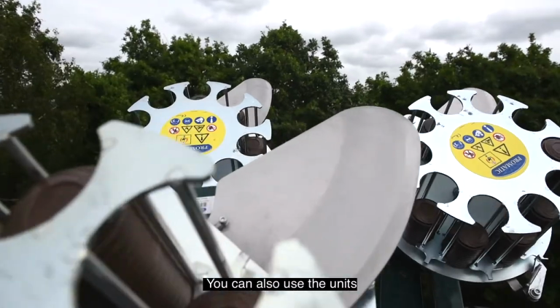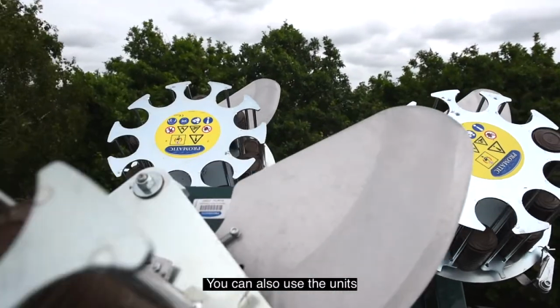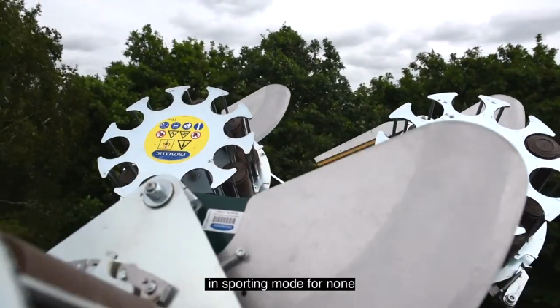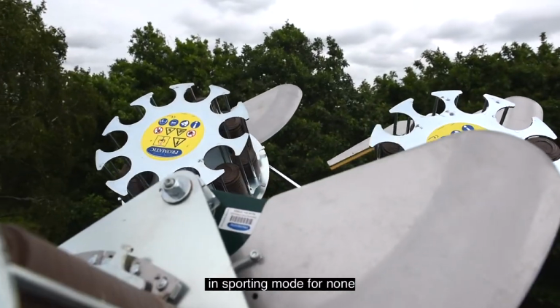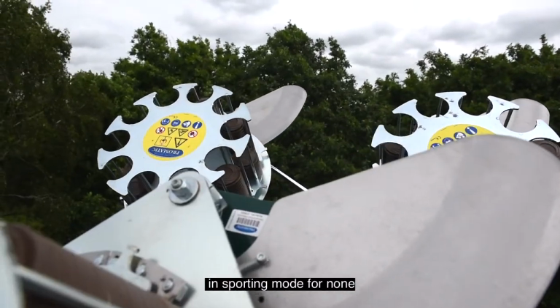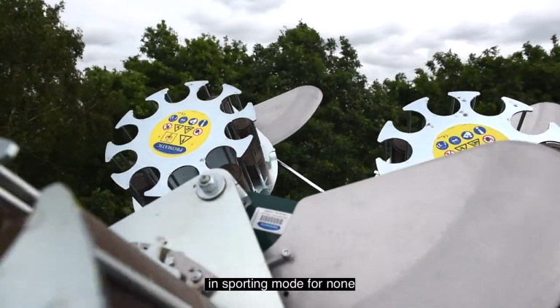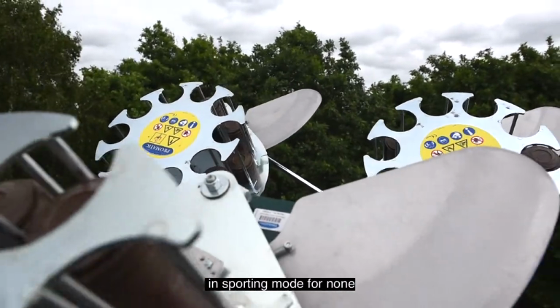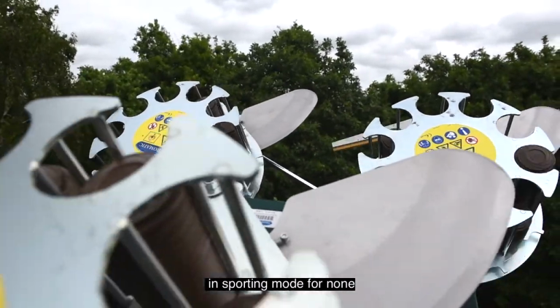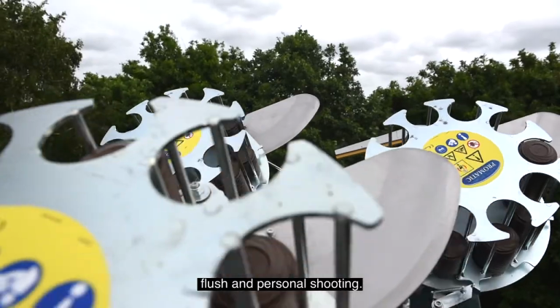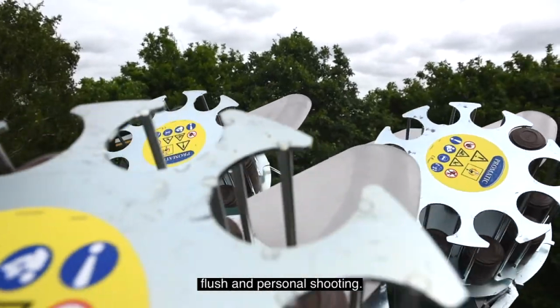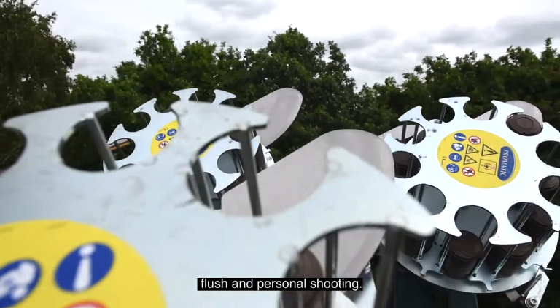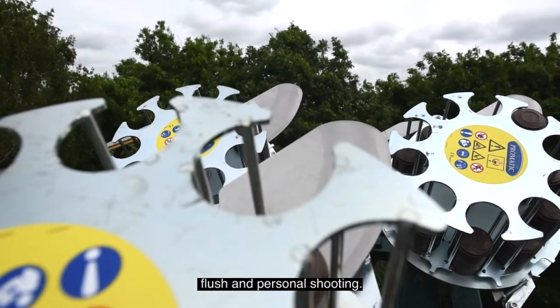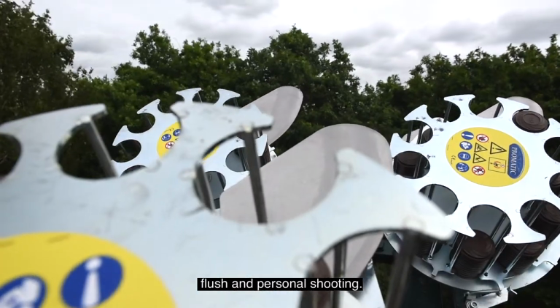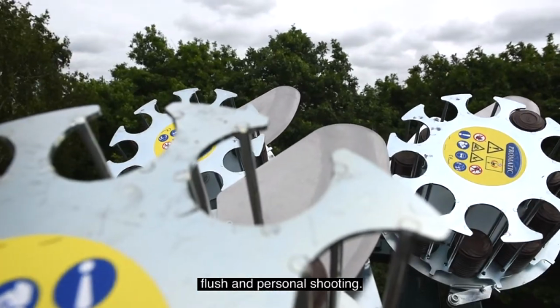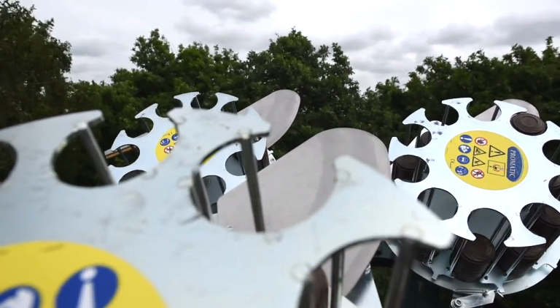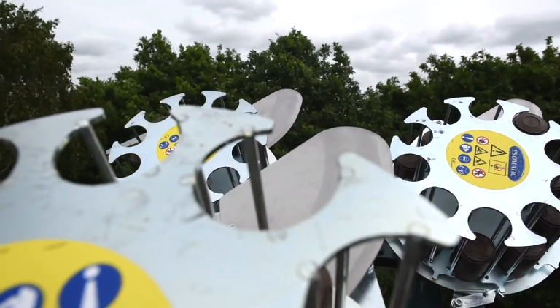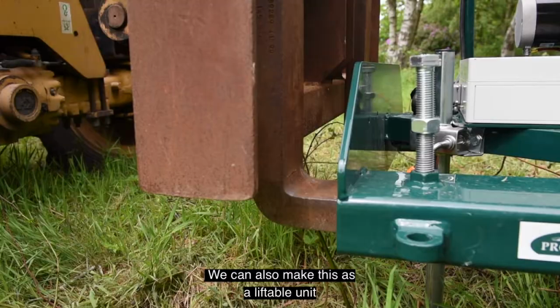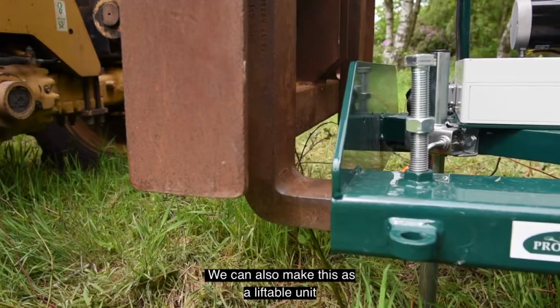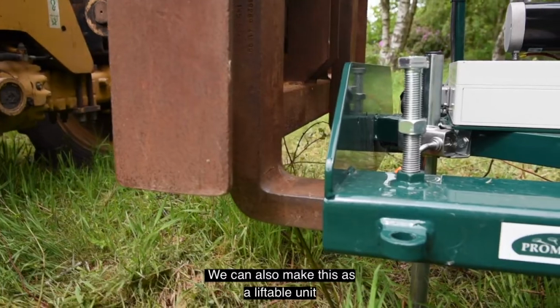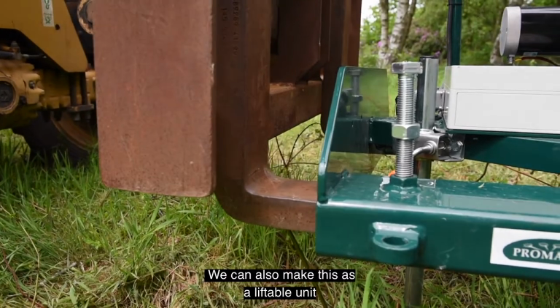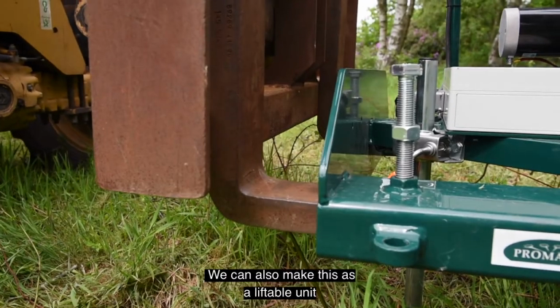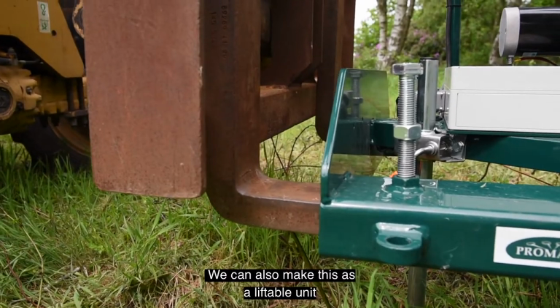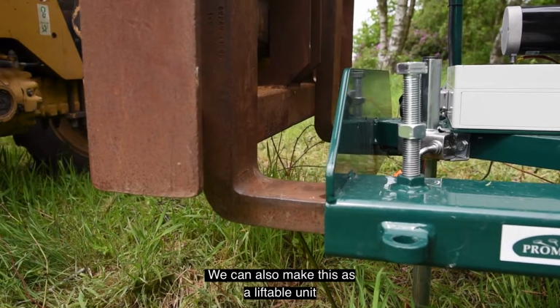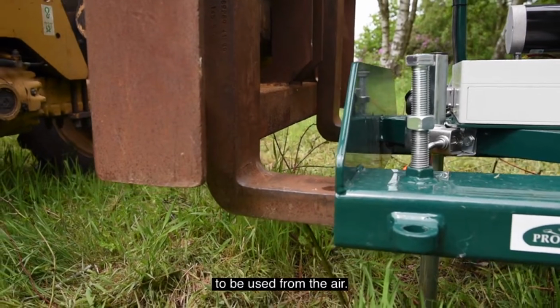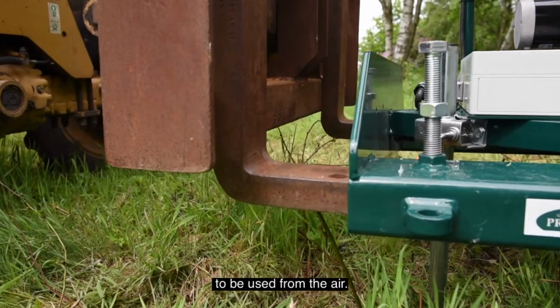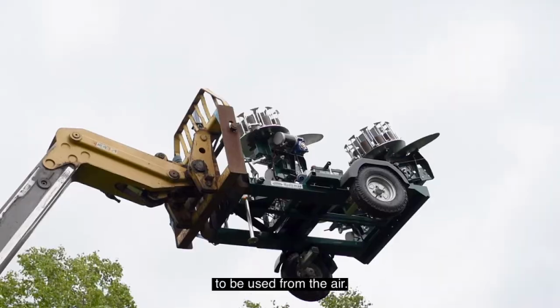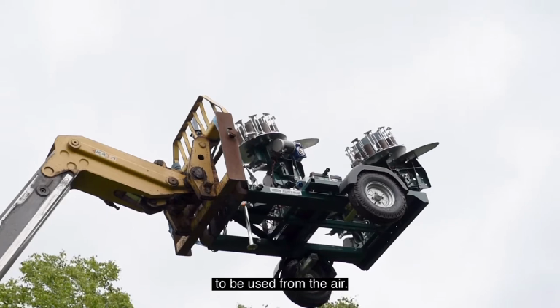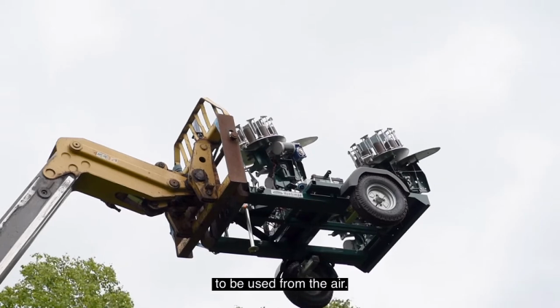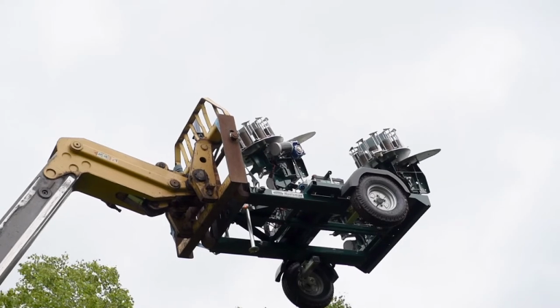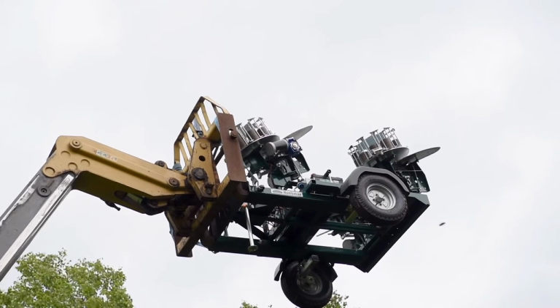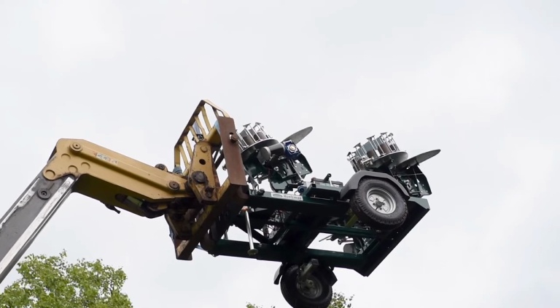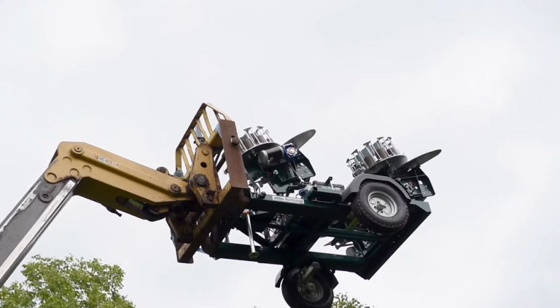You can also use the unit in sporting mode for non-flush and personal shooting. We can also make this as a liftable unit to be used from the air.